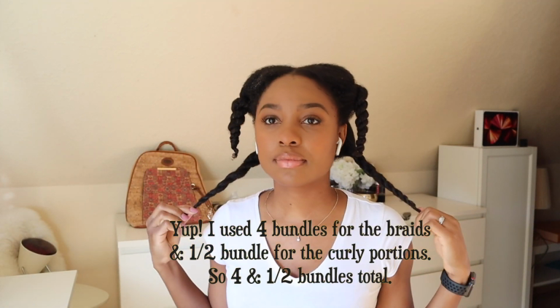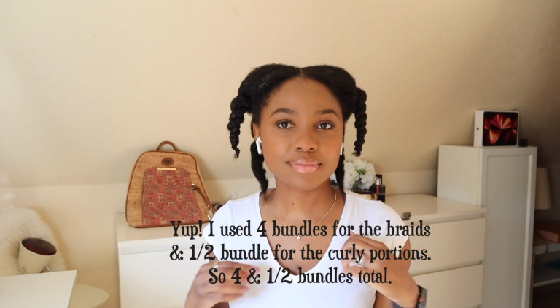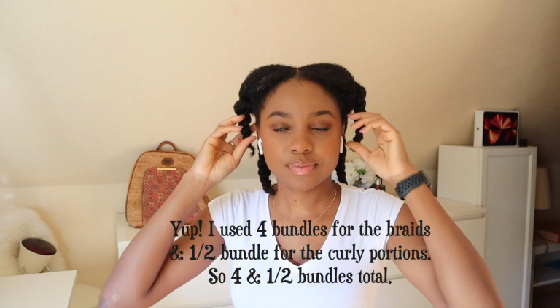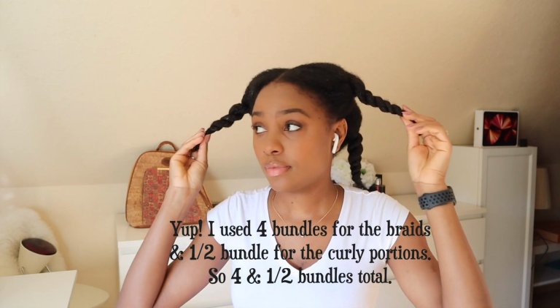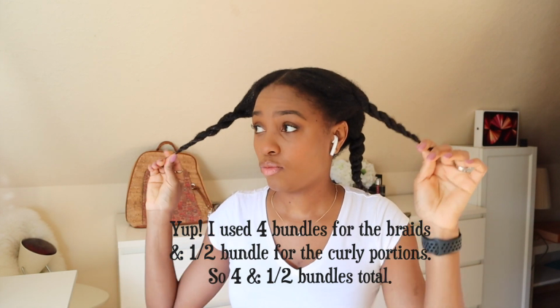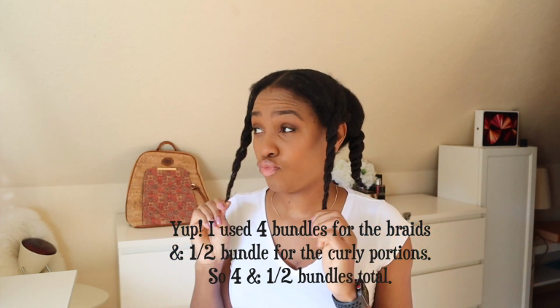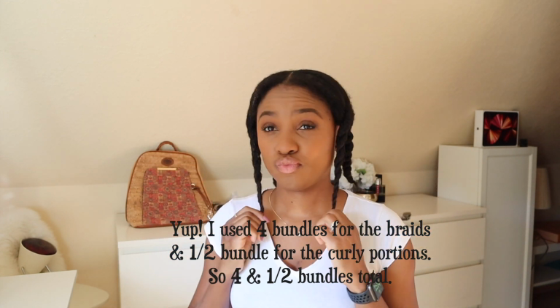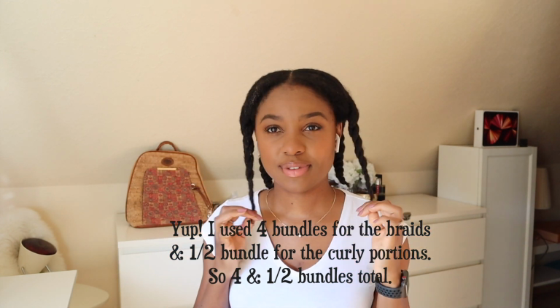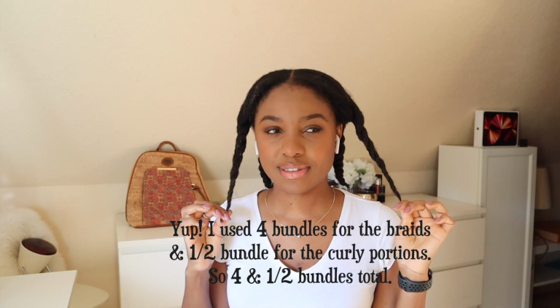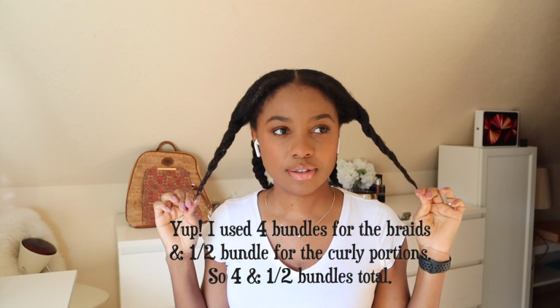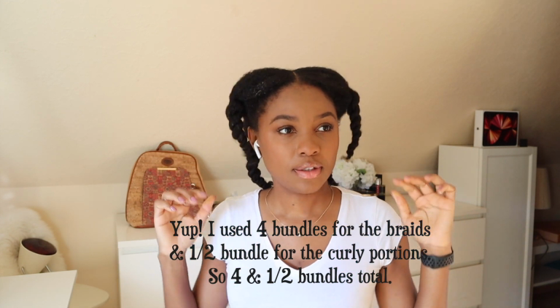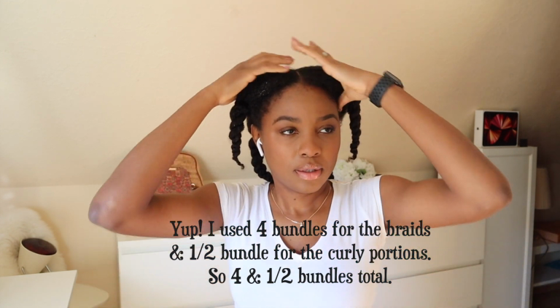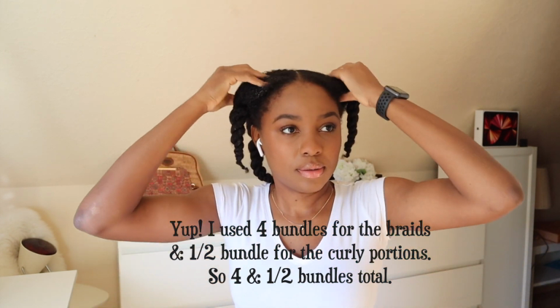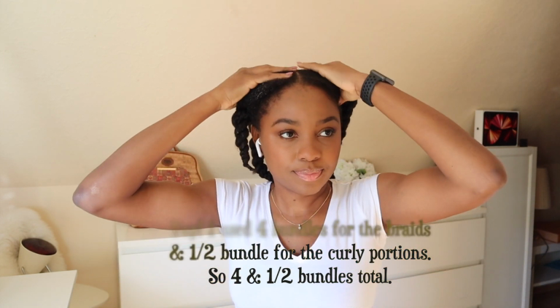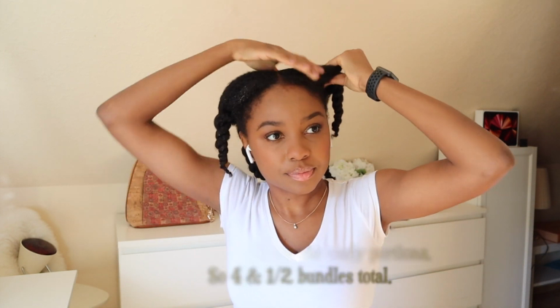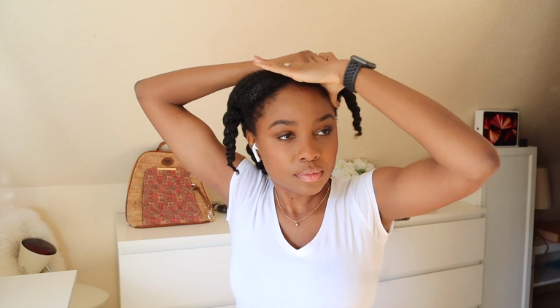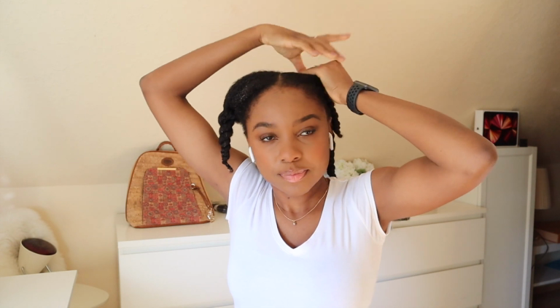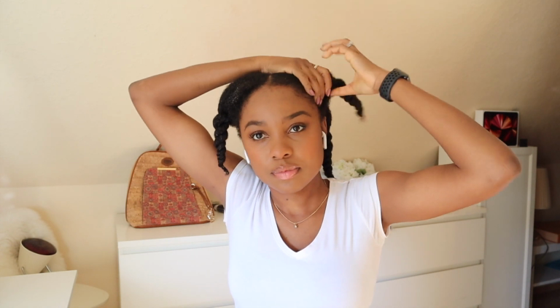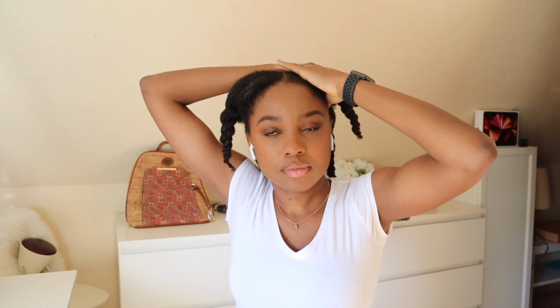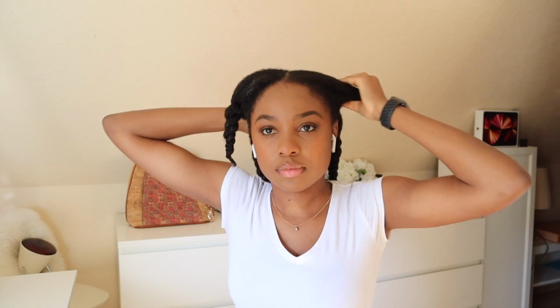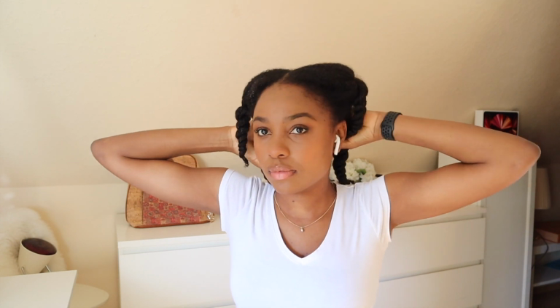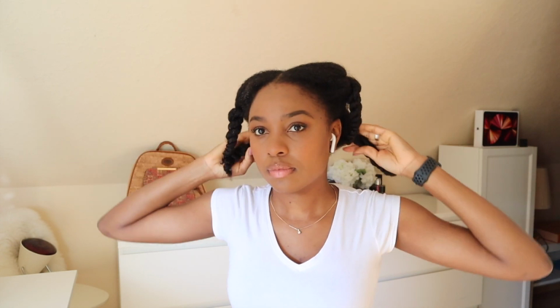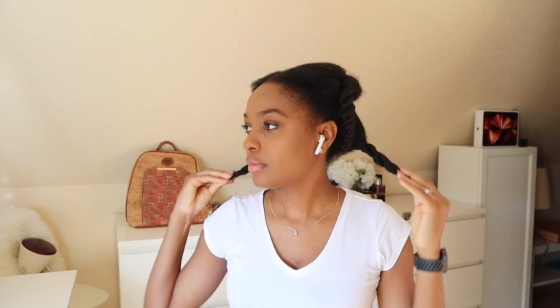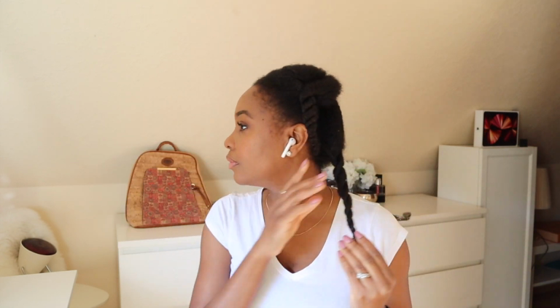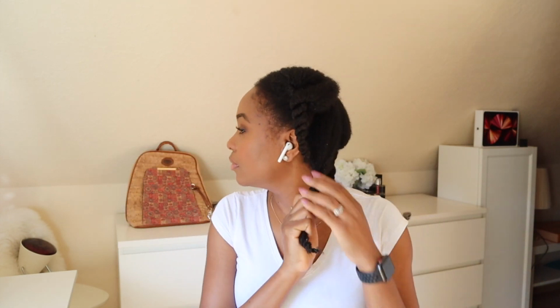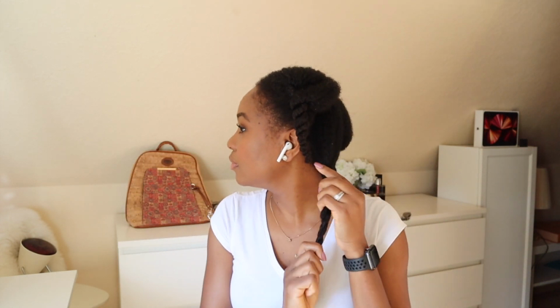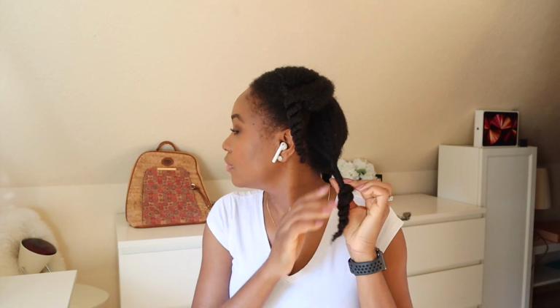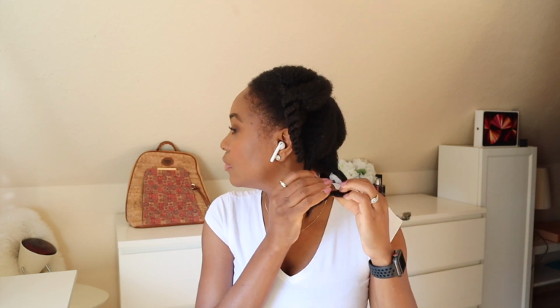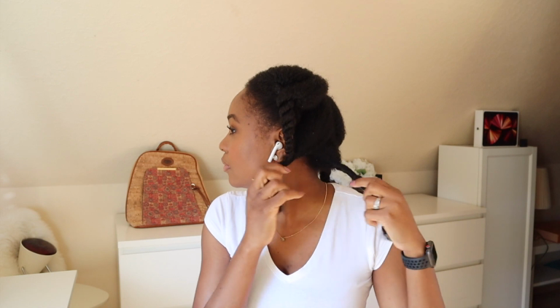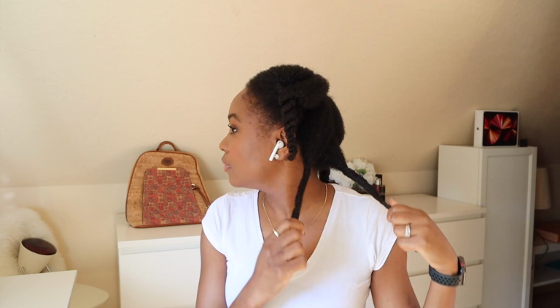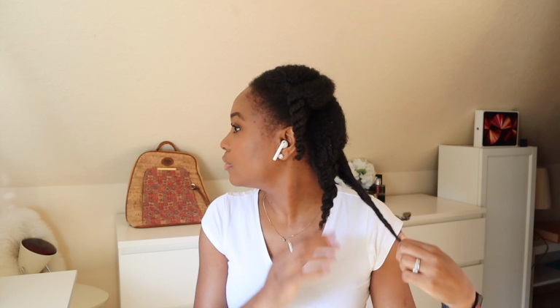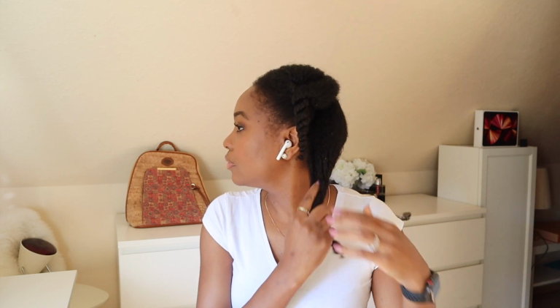I'm starting with my hair a bit moisturized with some leave-in conditioner, and I'm going to use my blow dryer with the tension method to just blow dry these large sections.